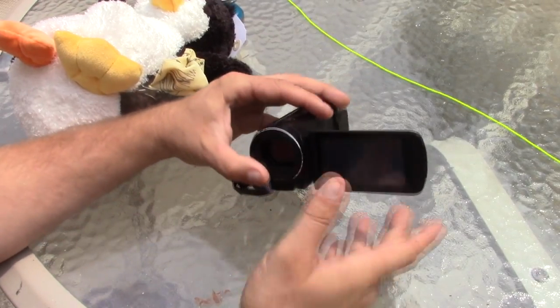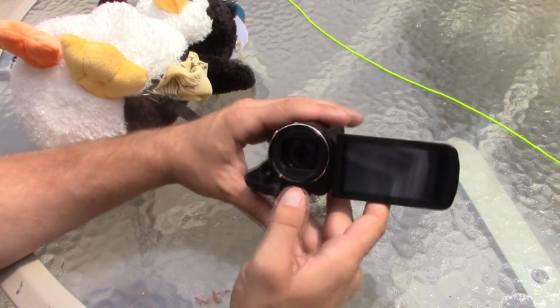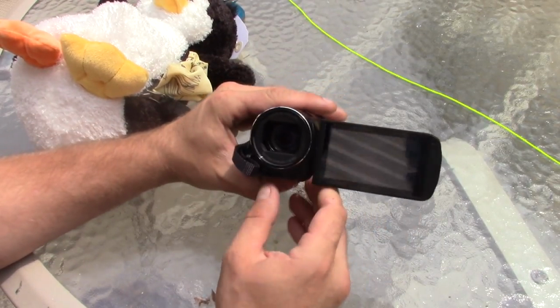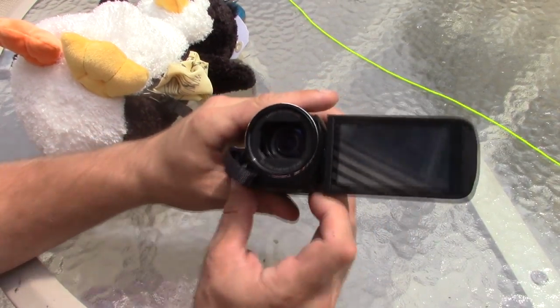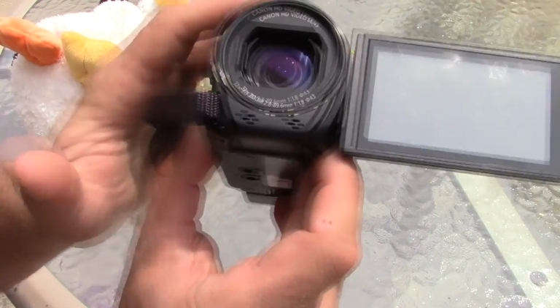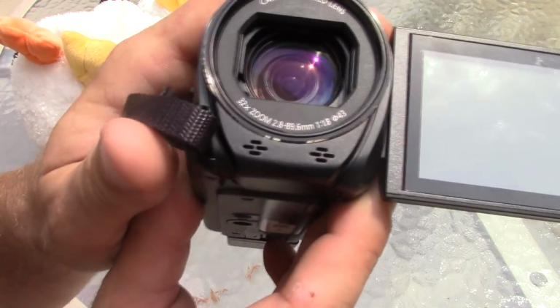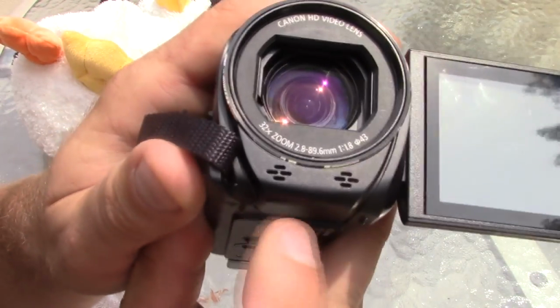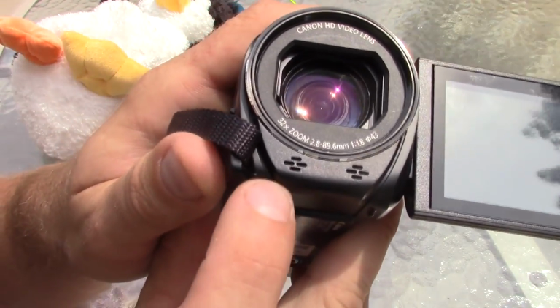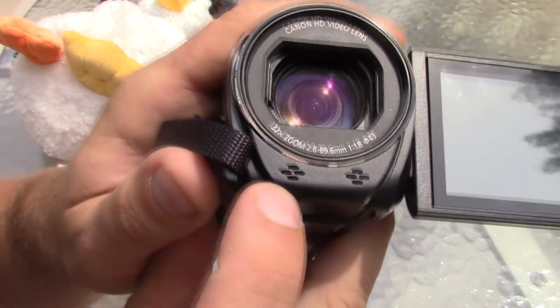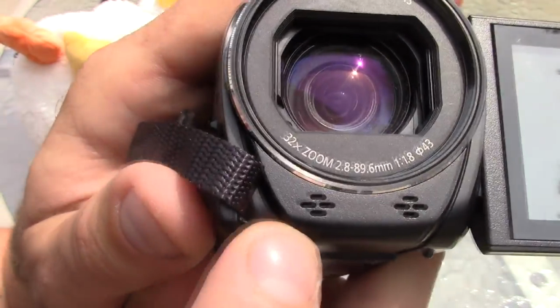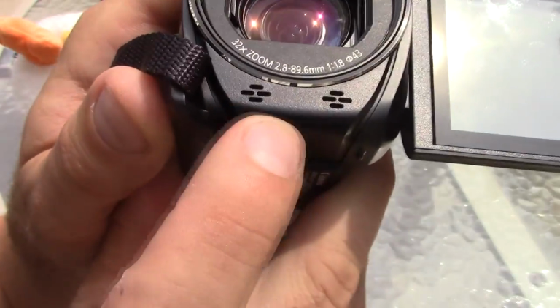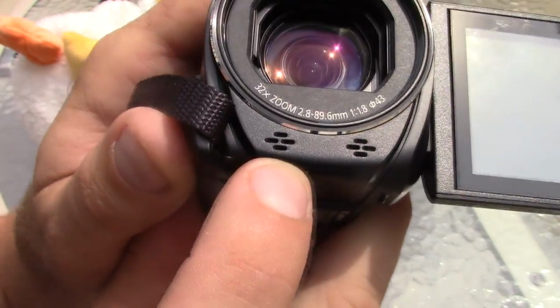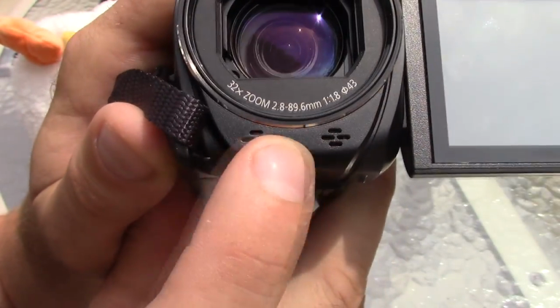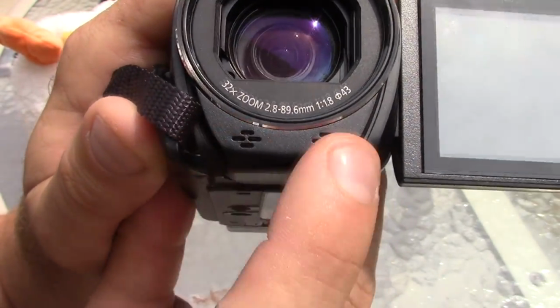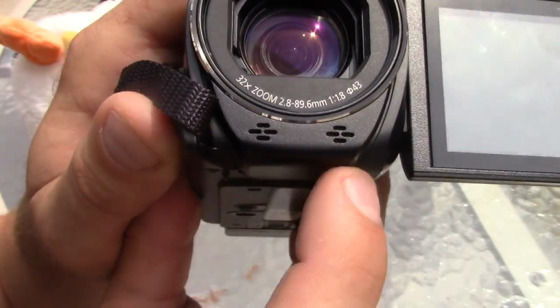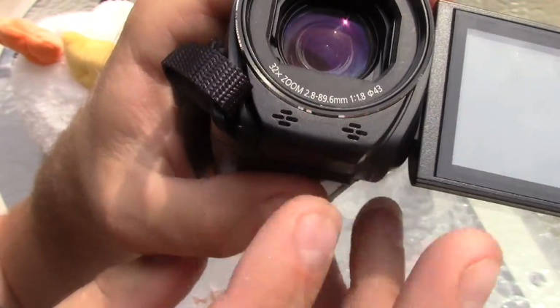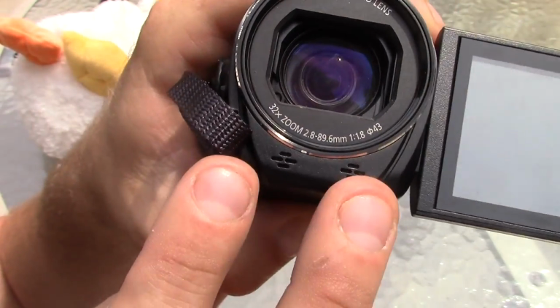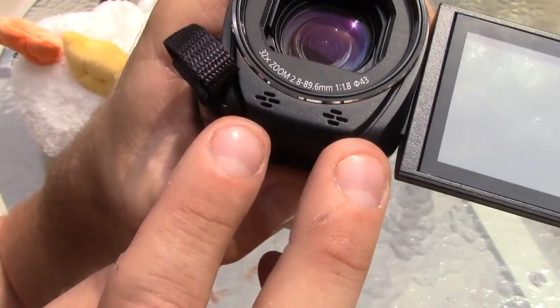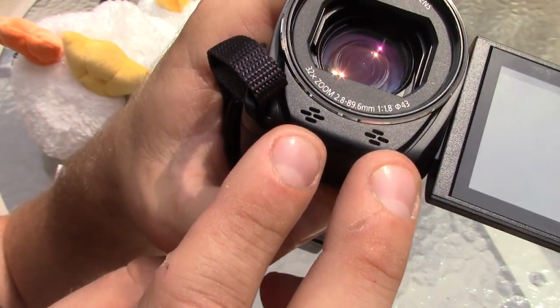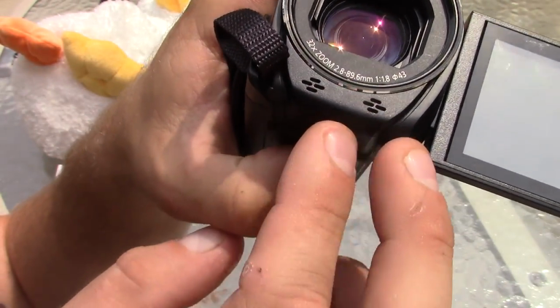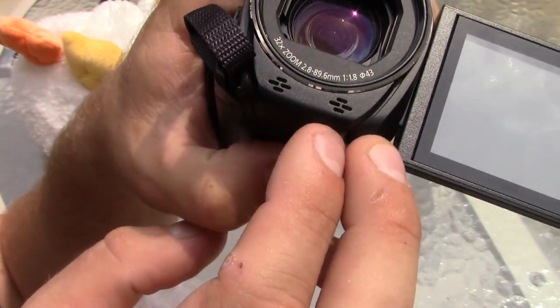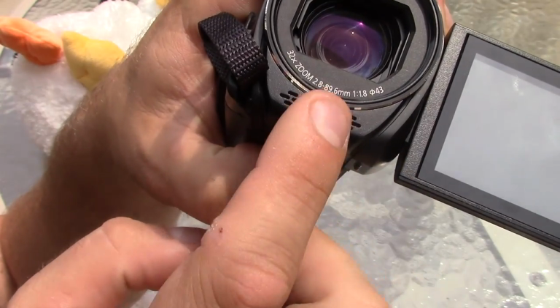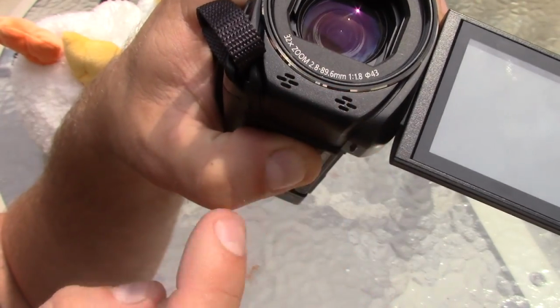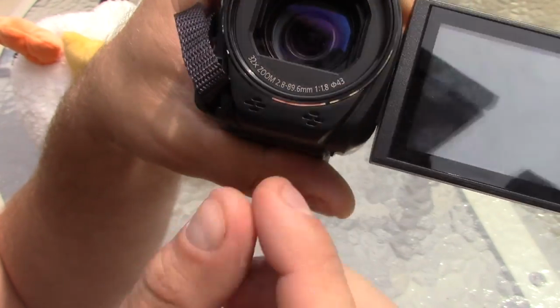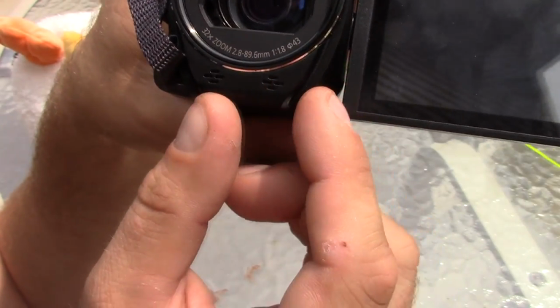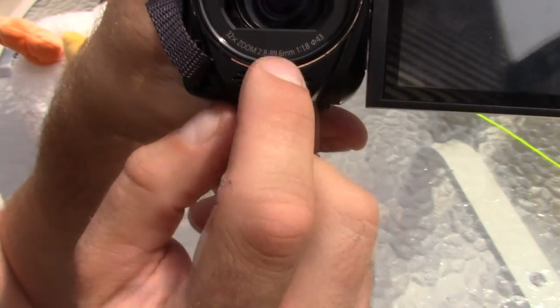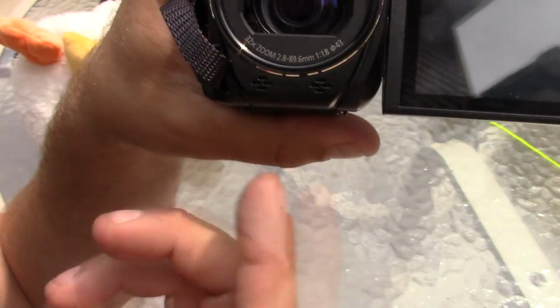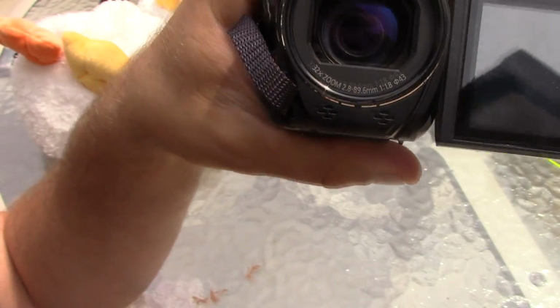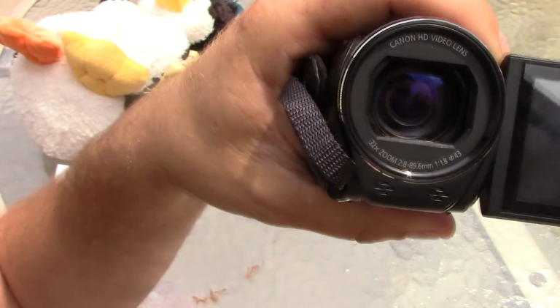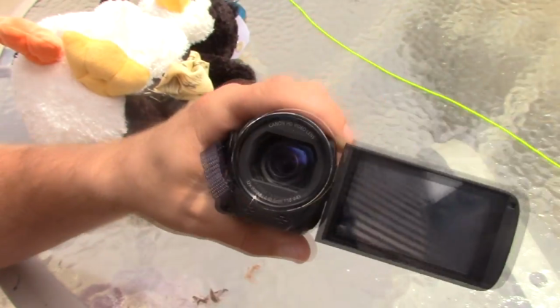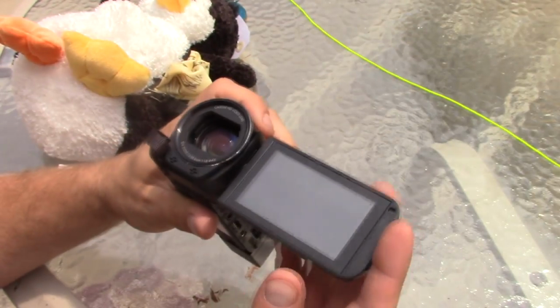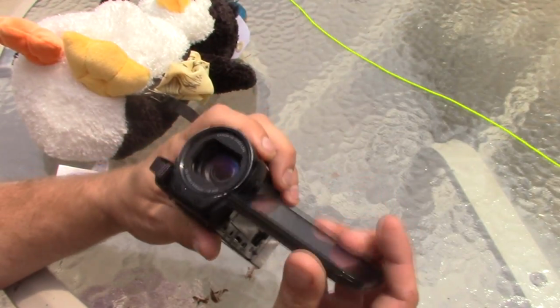So what we're going to be doing is putting a little screen over these microphone slots. This camera has two different microphone slots, so we're going to put a little furry screen over each one of them. This is going to be very simple.